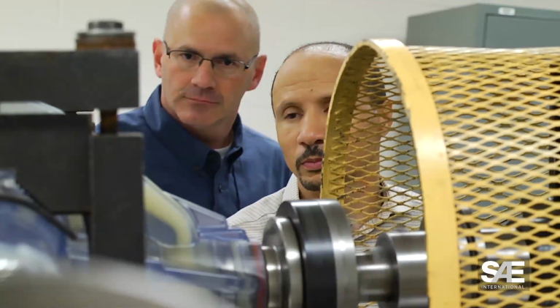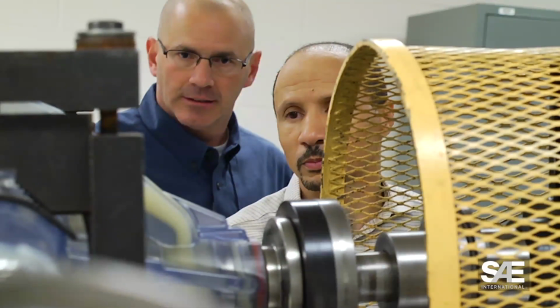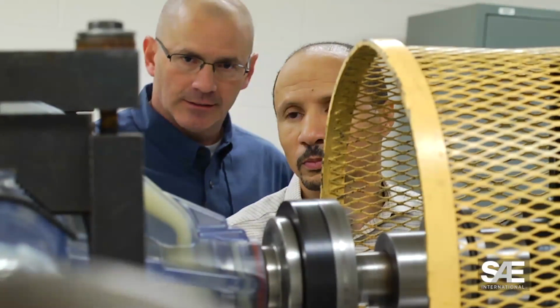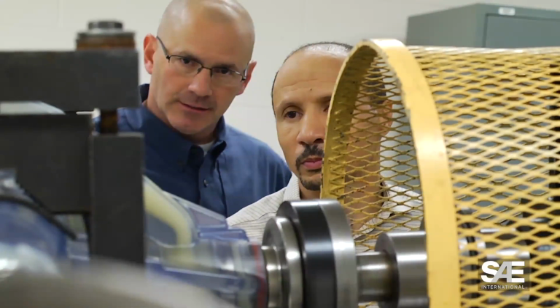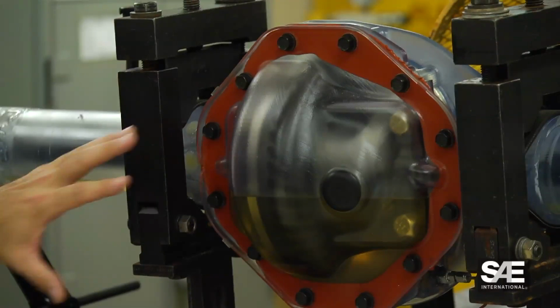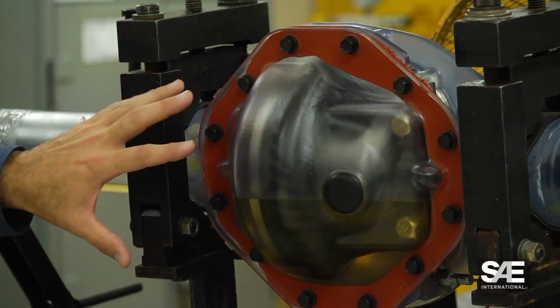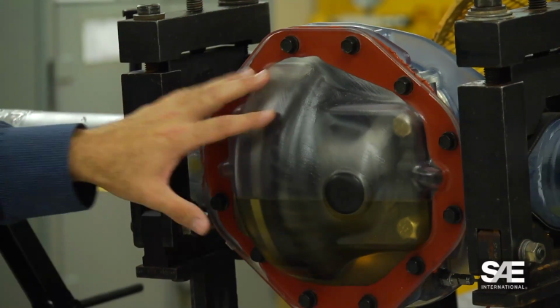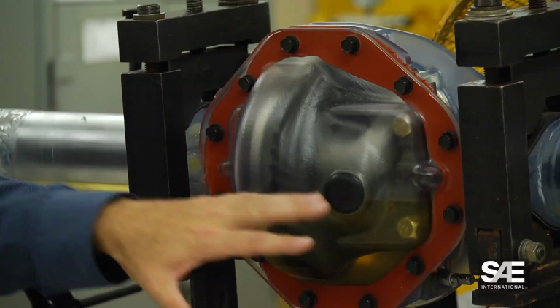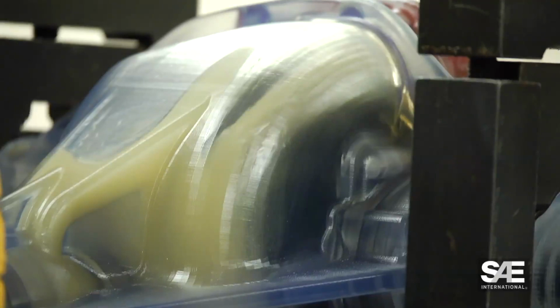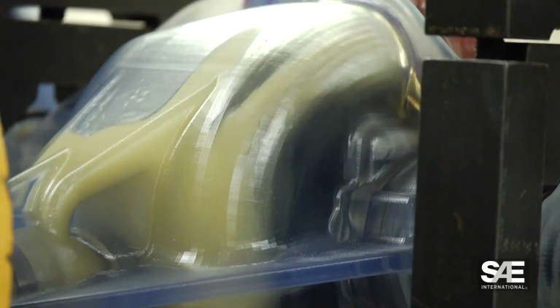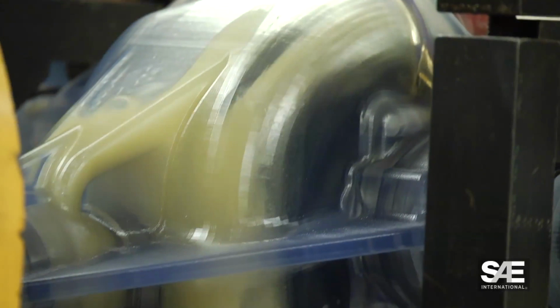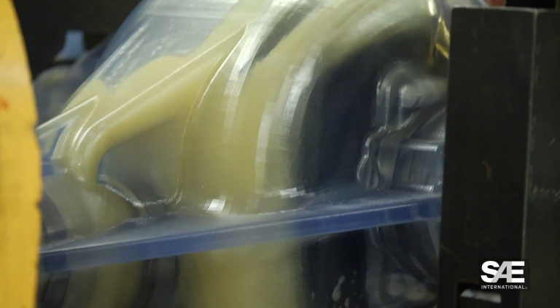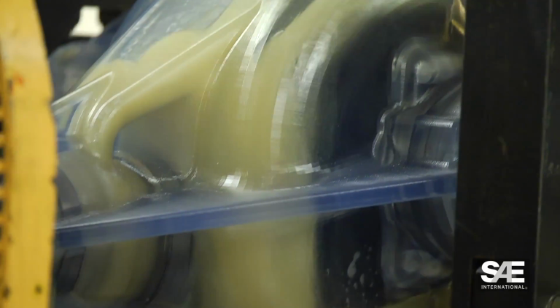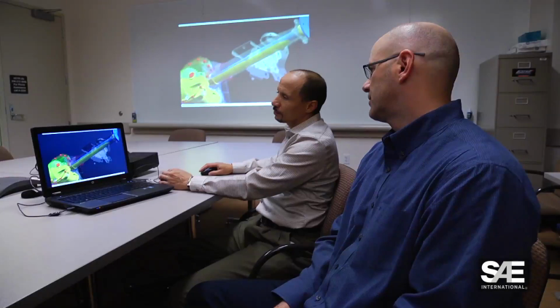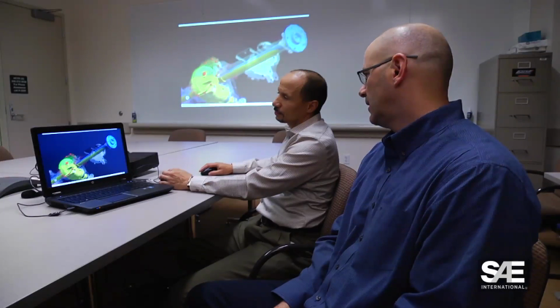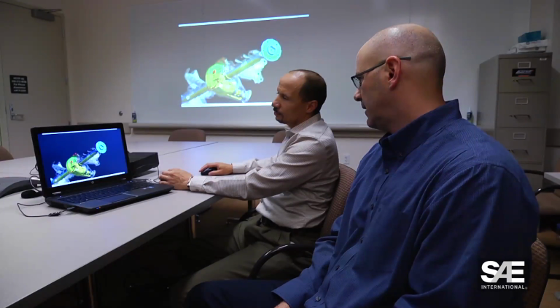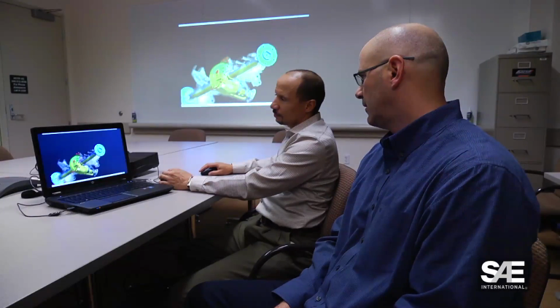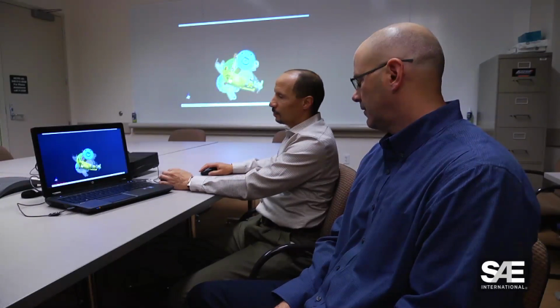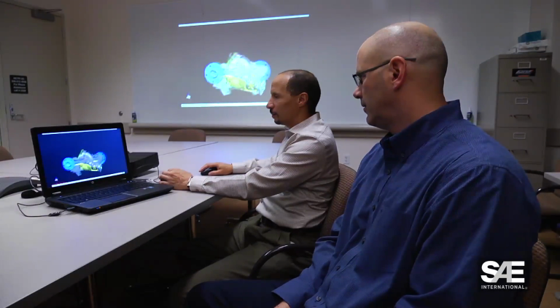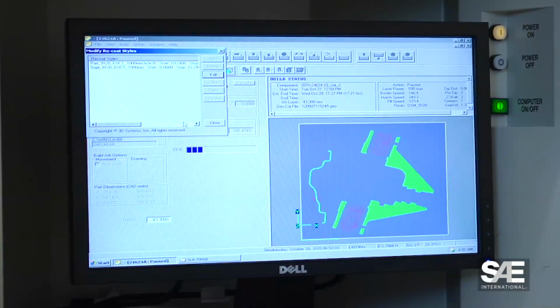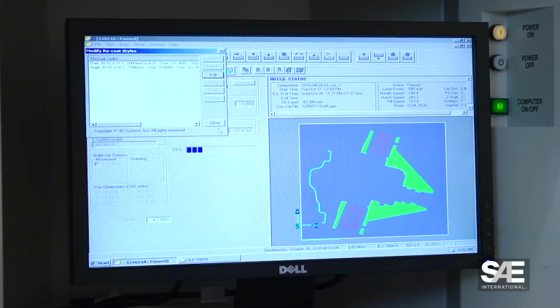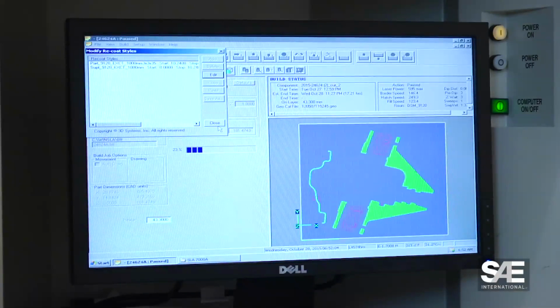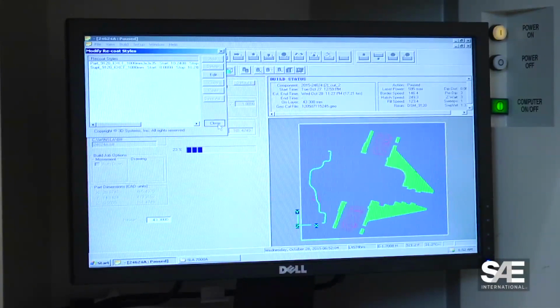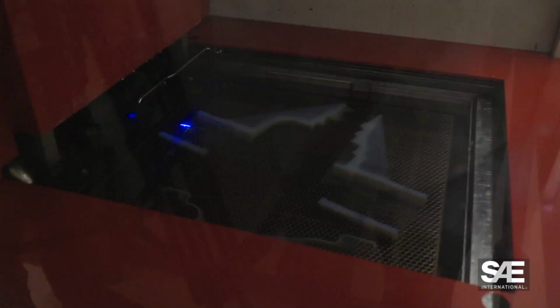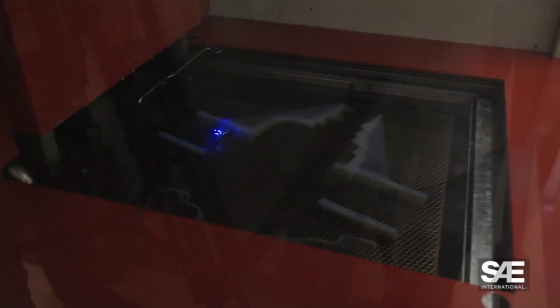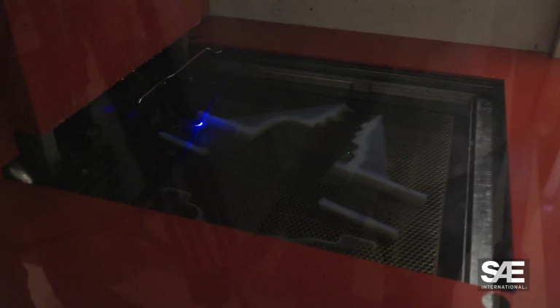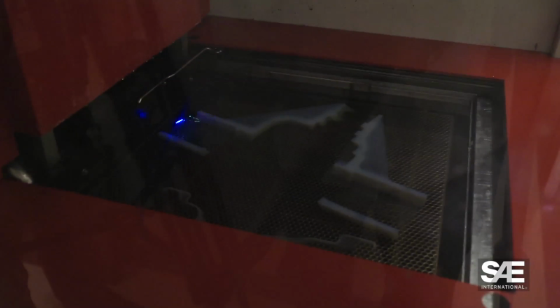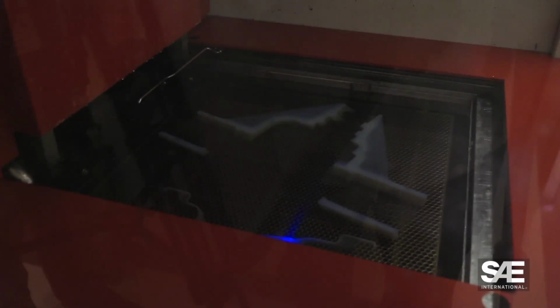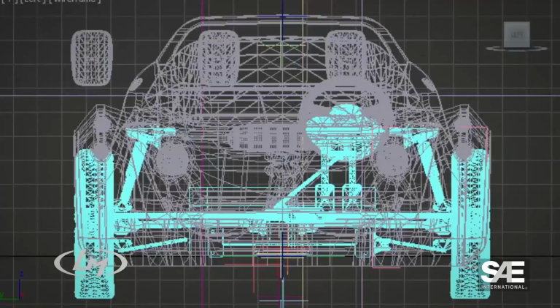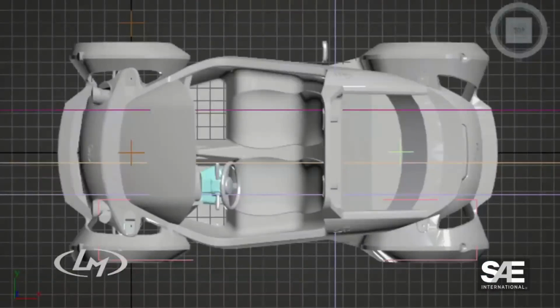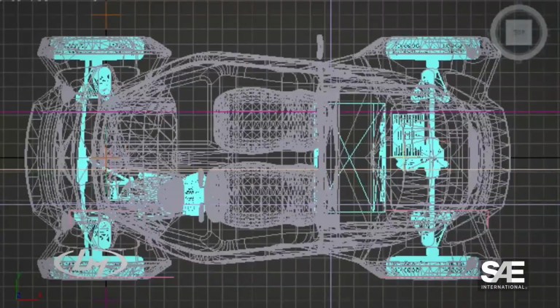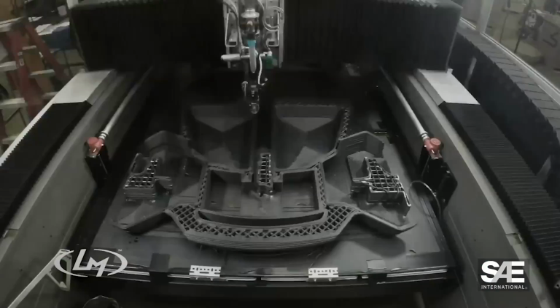we will look at a 3D printed transparent rear axle and learn how engineers use this rapidly evolving technology to build functional parts to validate their designs.